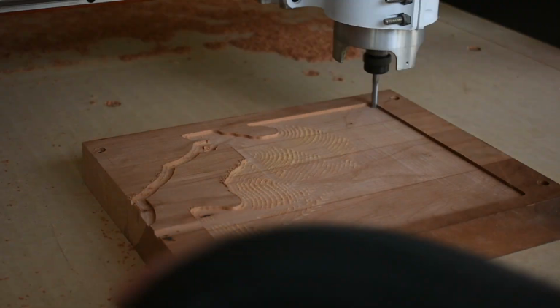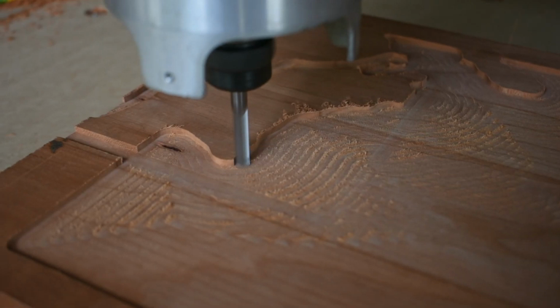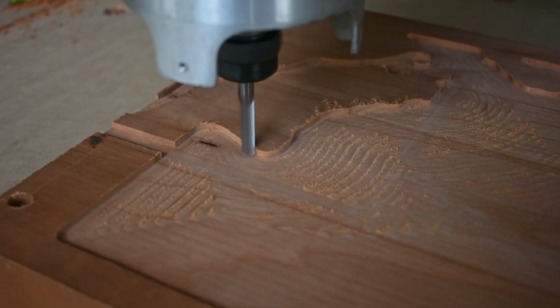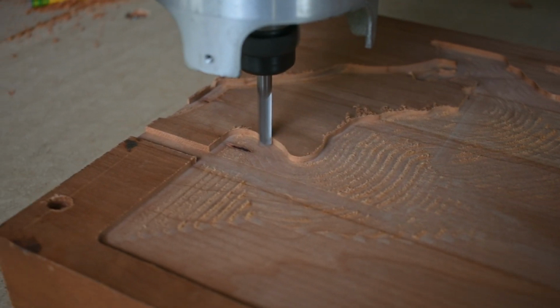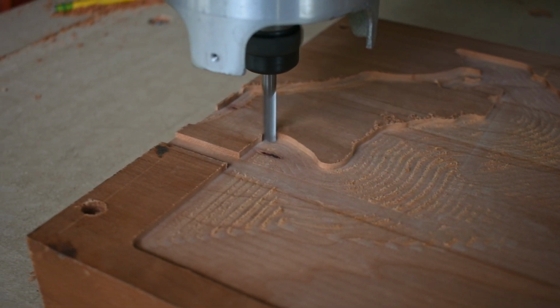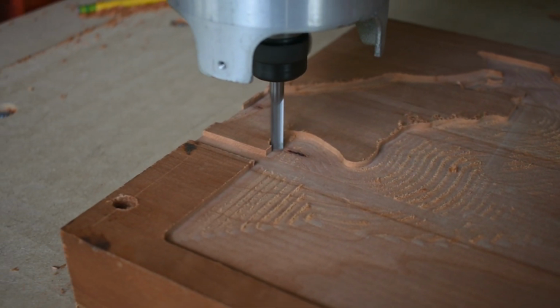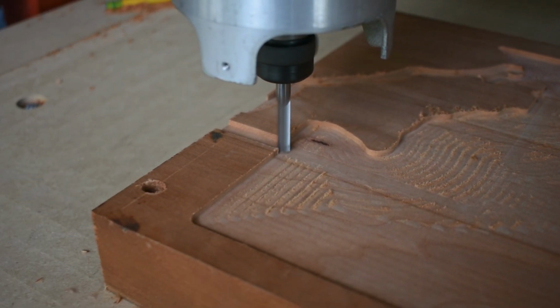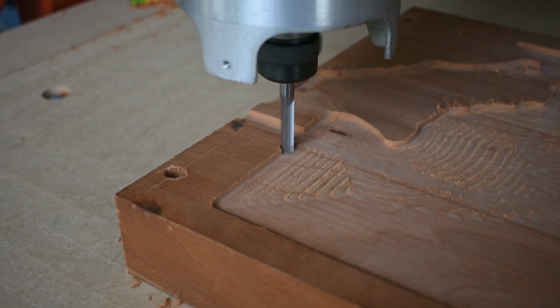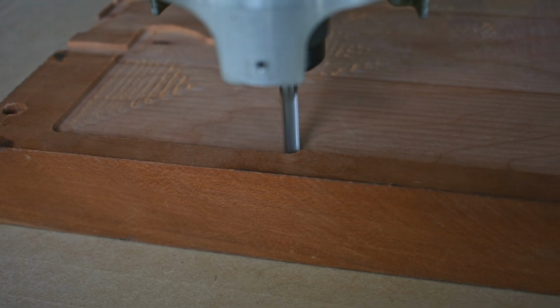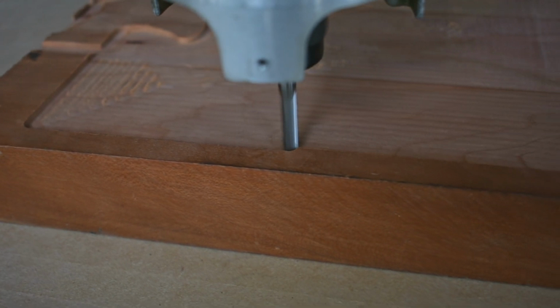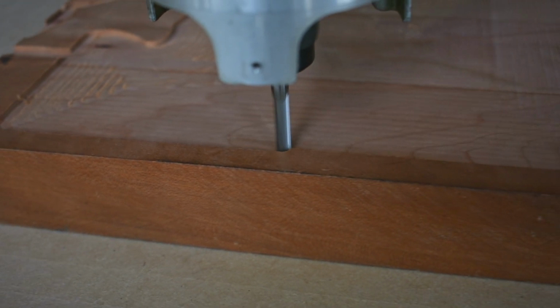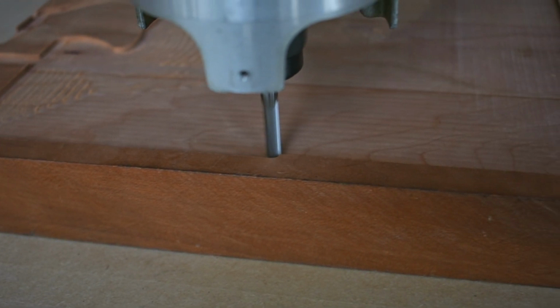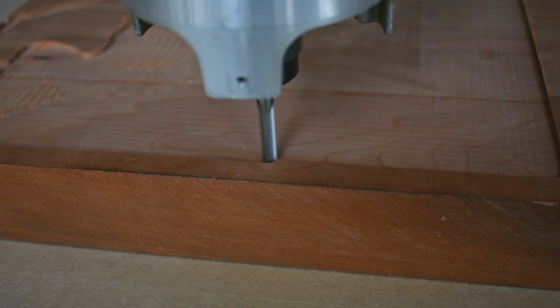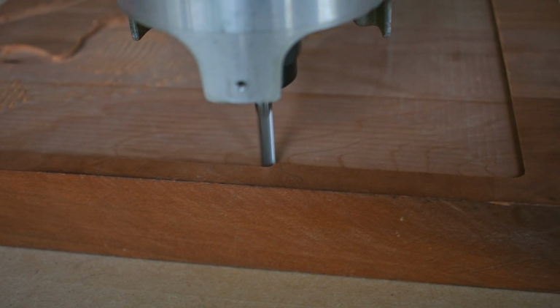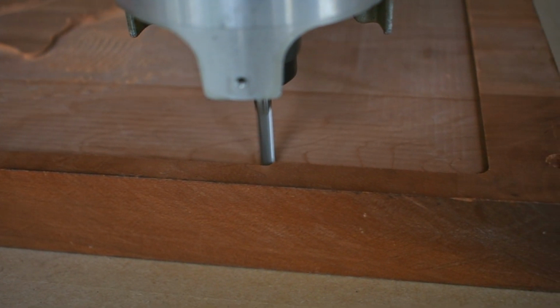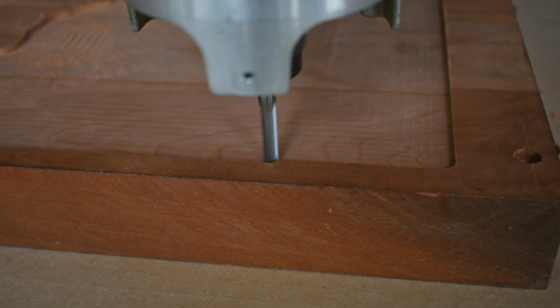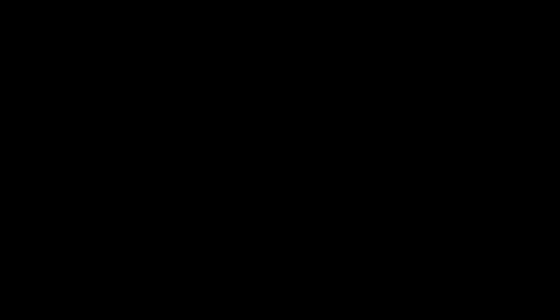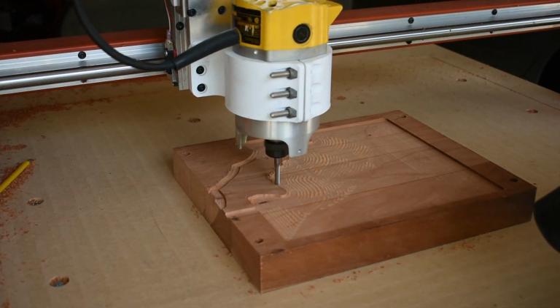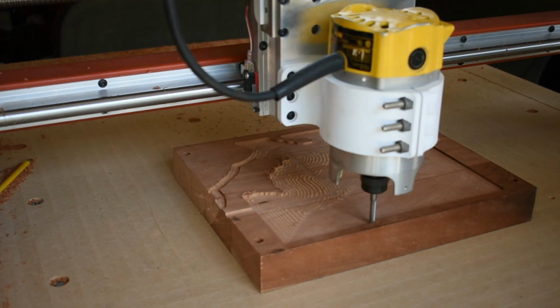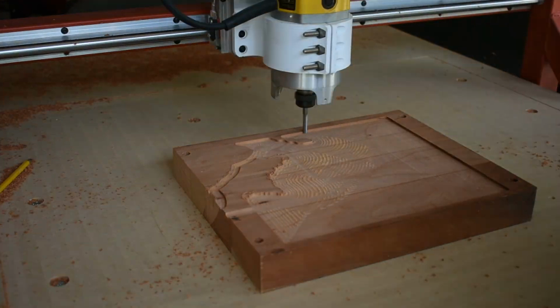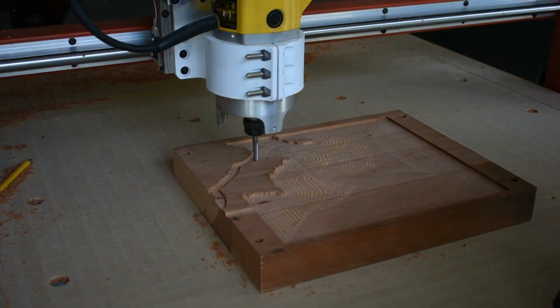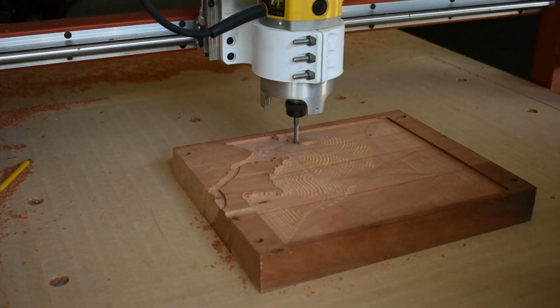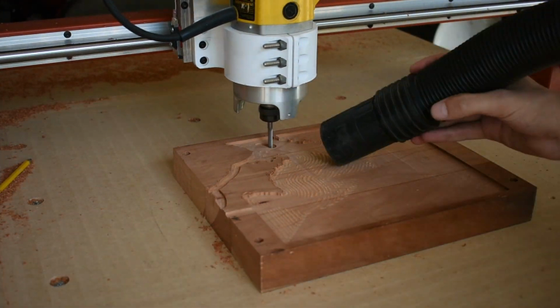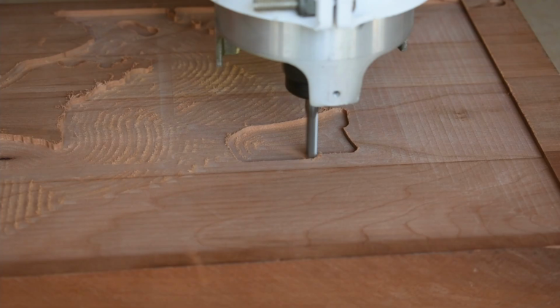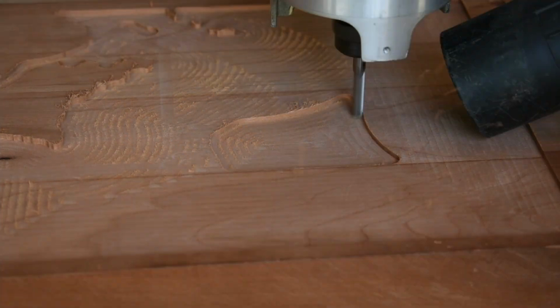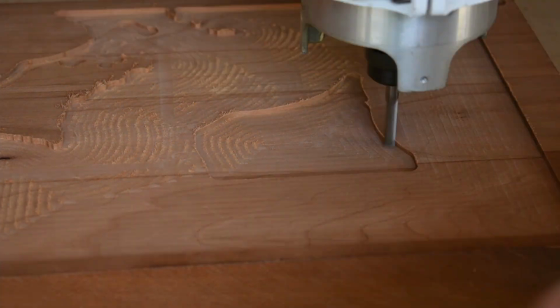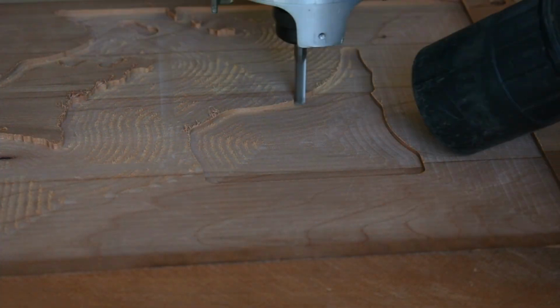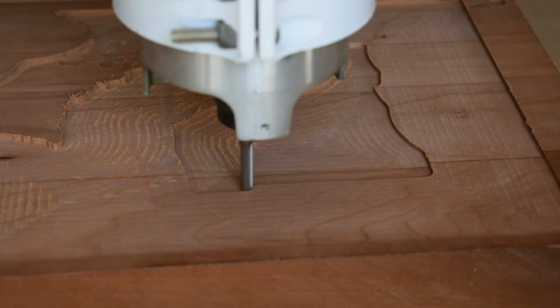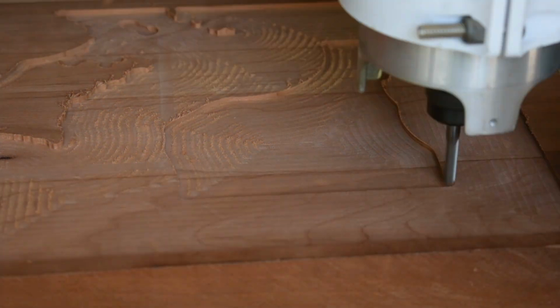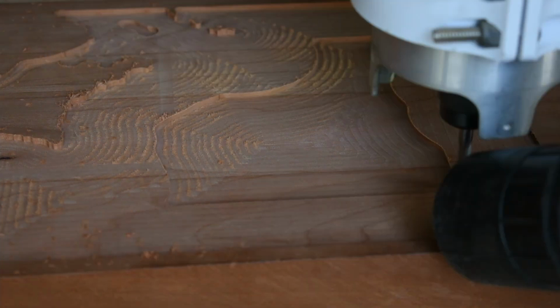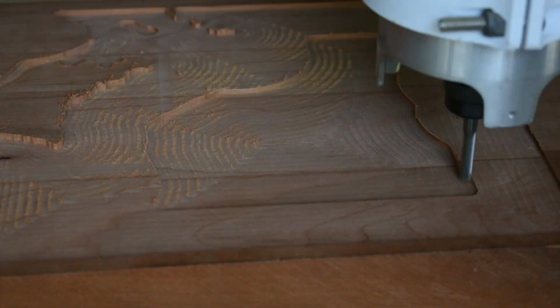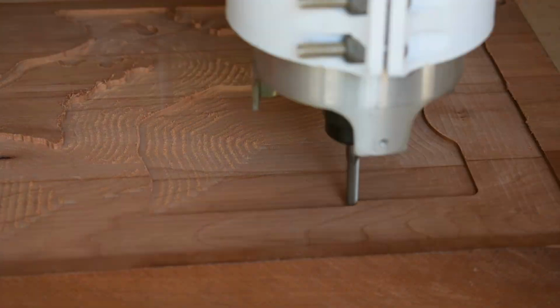To start off, I'm using a quarter-inch spiral flute up-cut end mill to remove most of the material. For this operation we're not really worried about surface finish or cutting it down to its final dimension — we're just trying to remove most of the material so we can come back with a smaller end mill for our finishing passes.